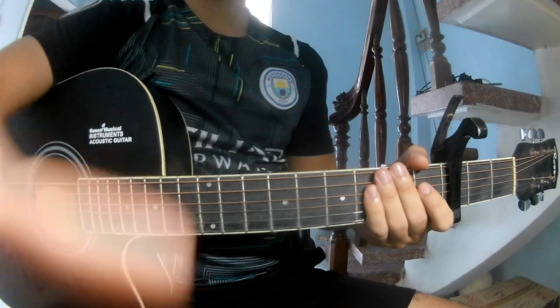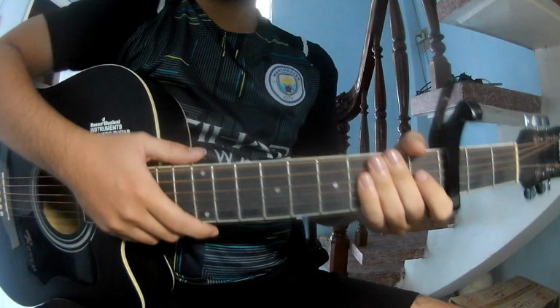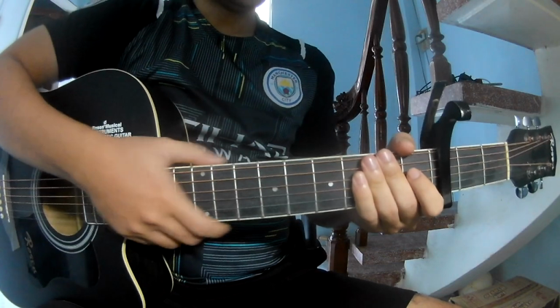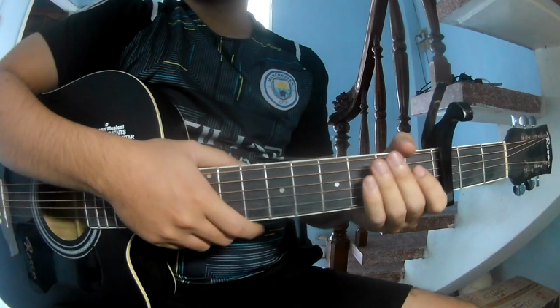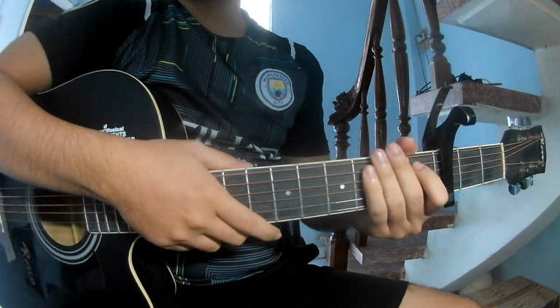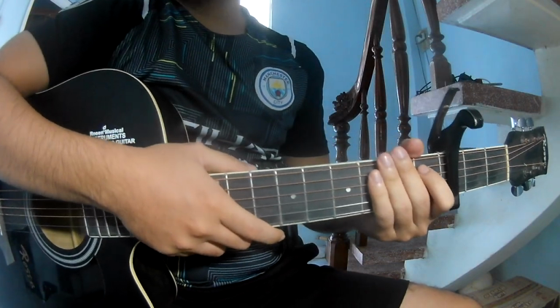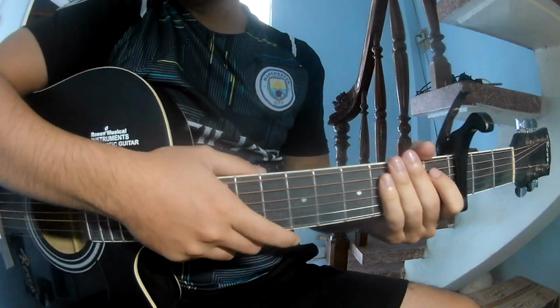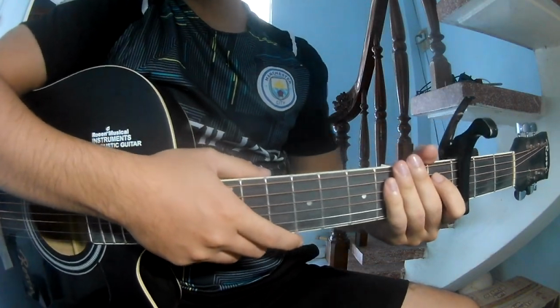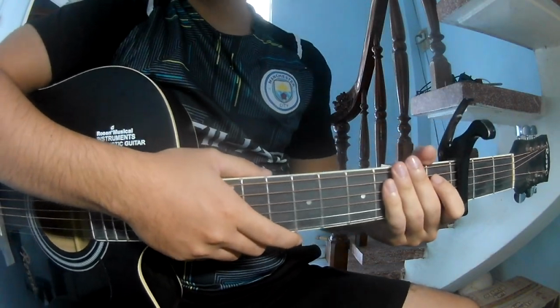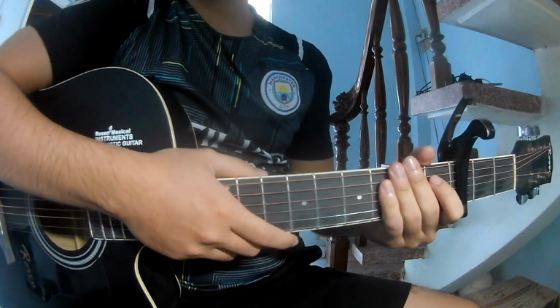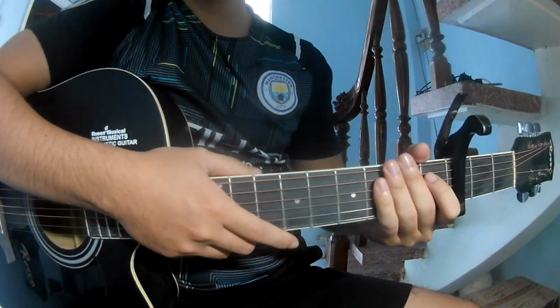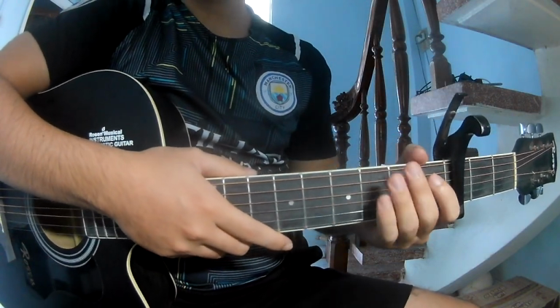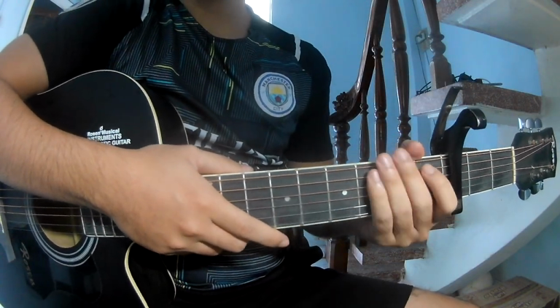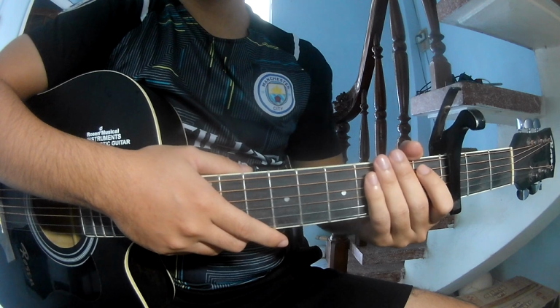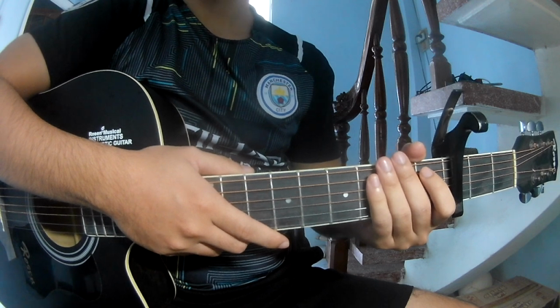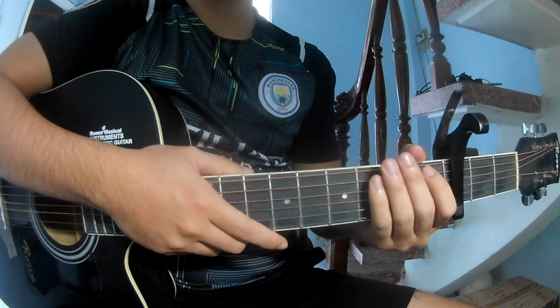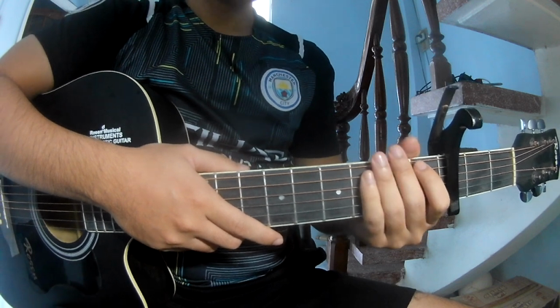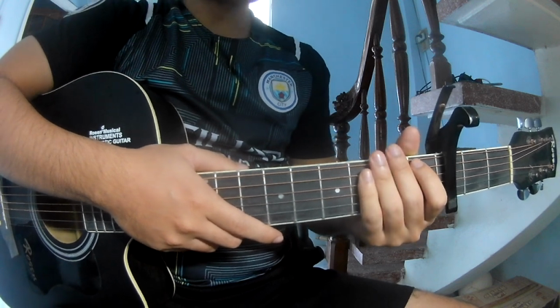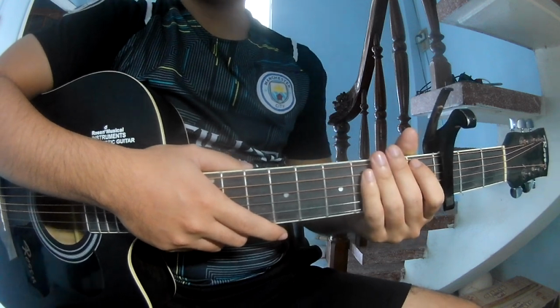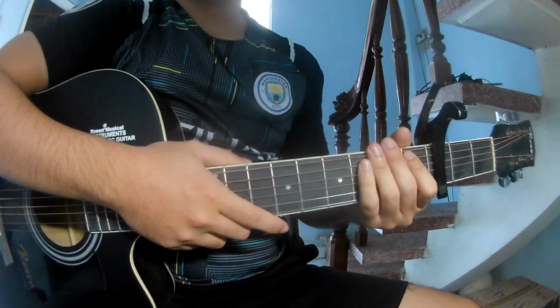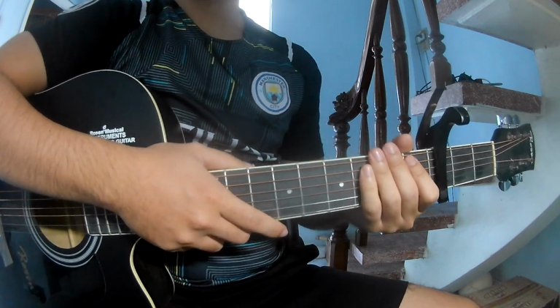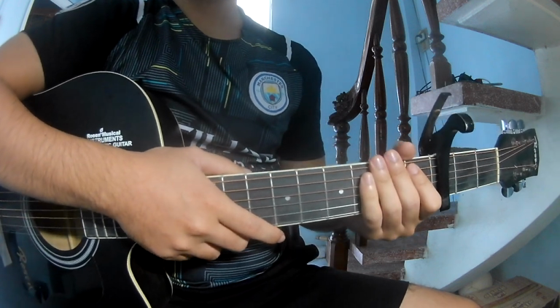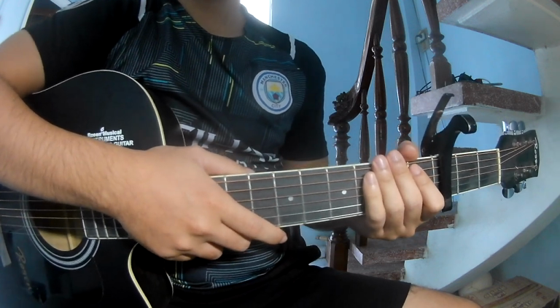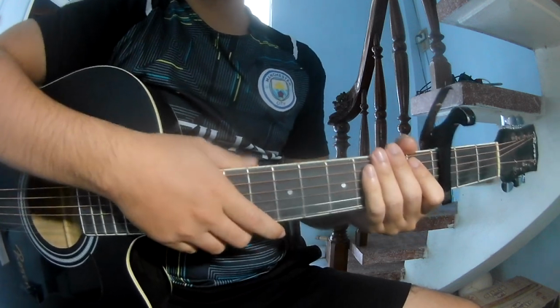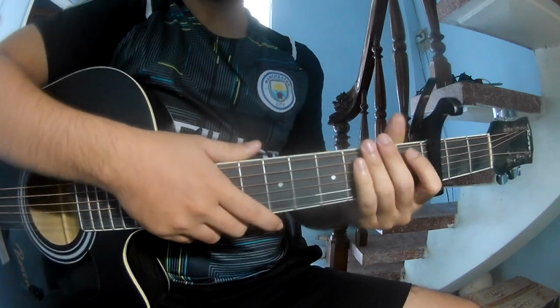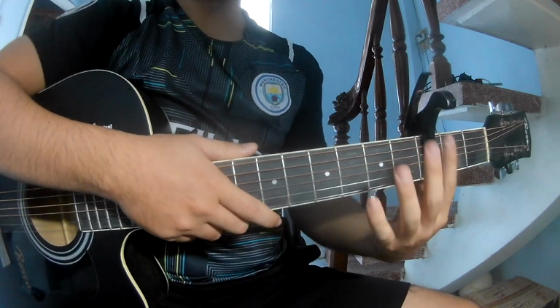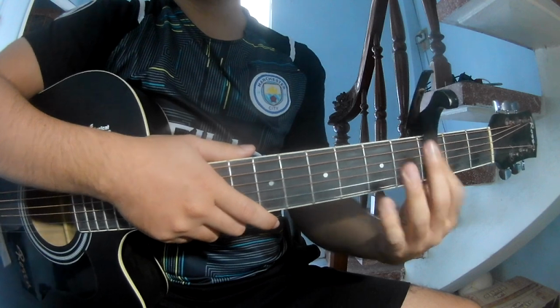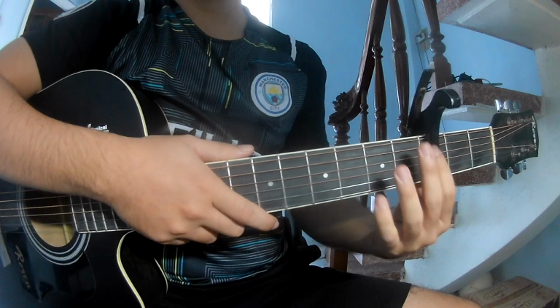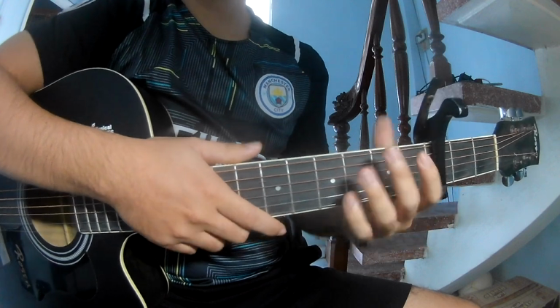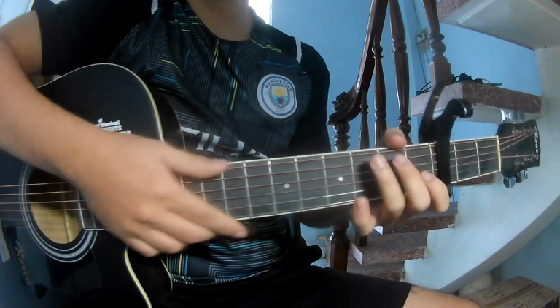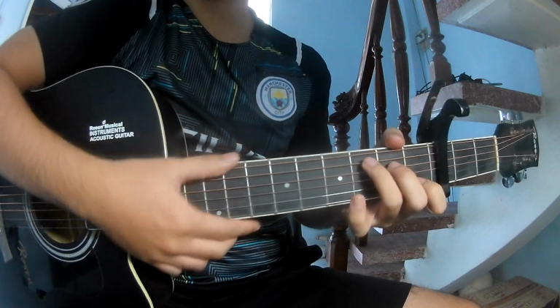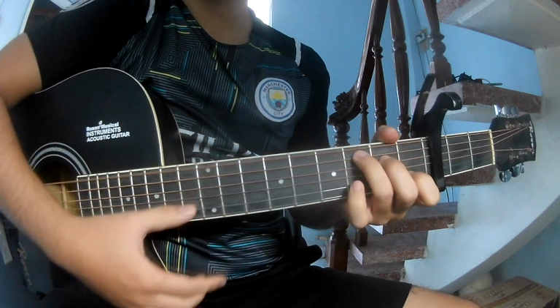Hi everyone. Today we're seeing how to play this song by System of a Down. The full chord and description: first is the cable and the background. The chord to the song is C.